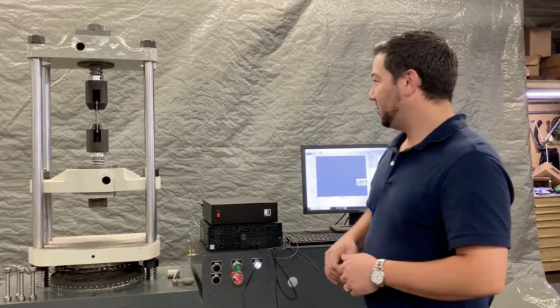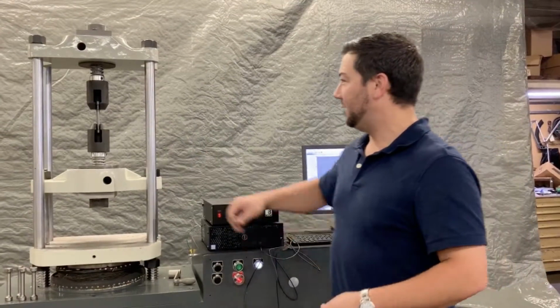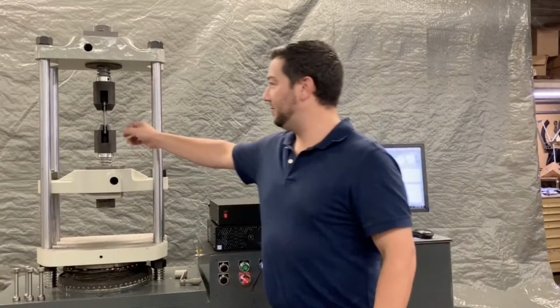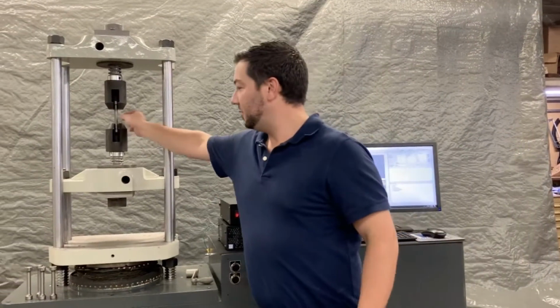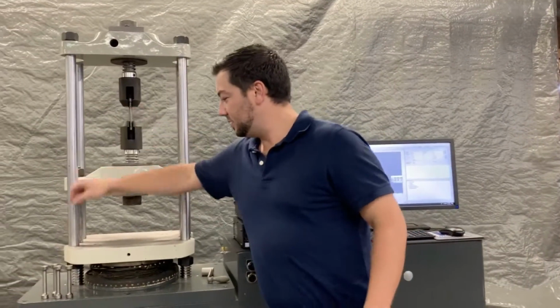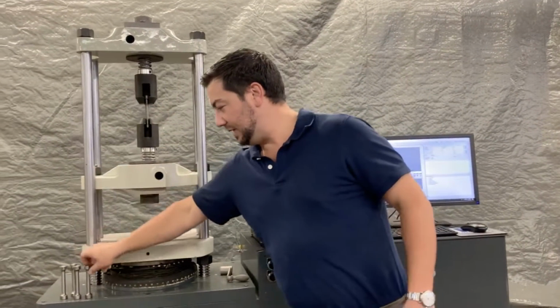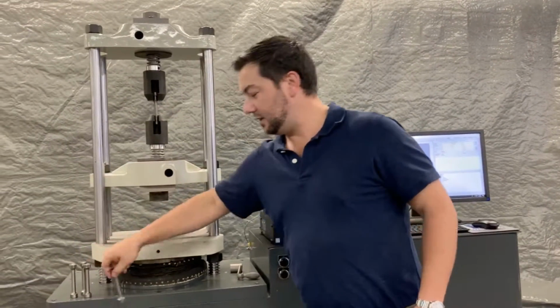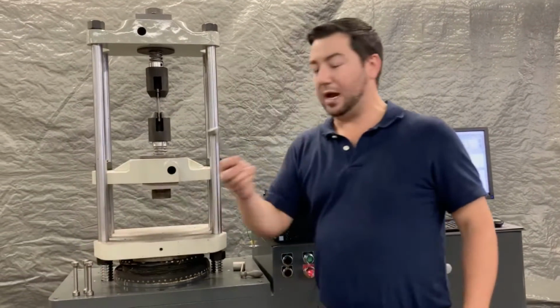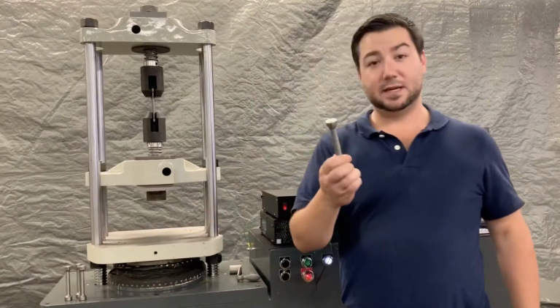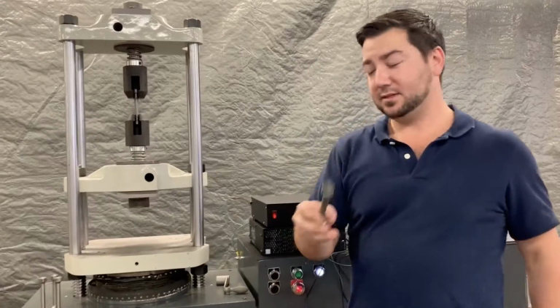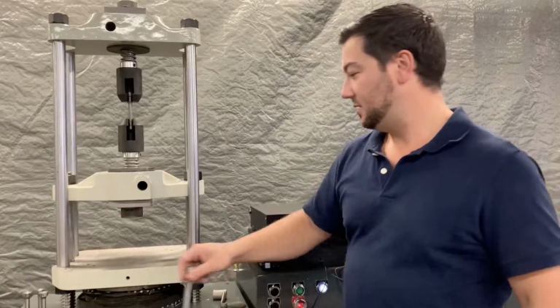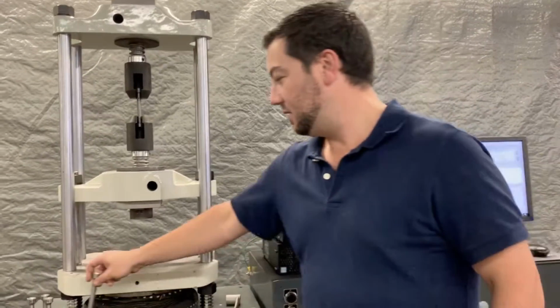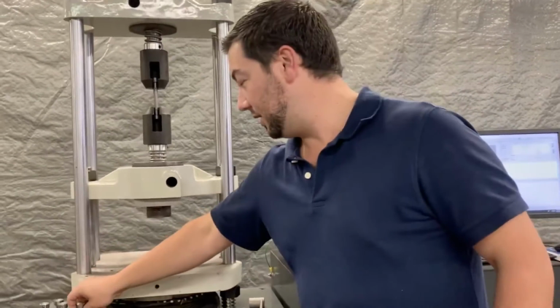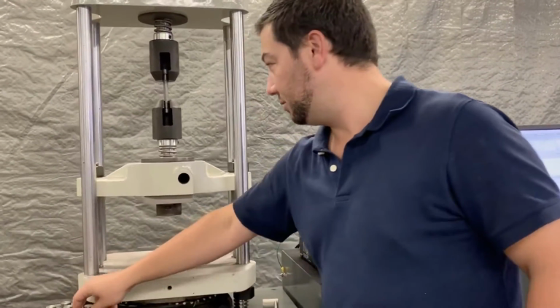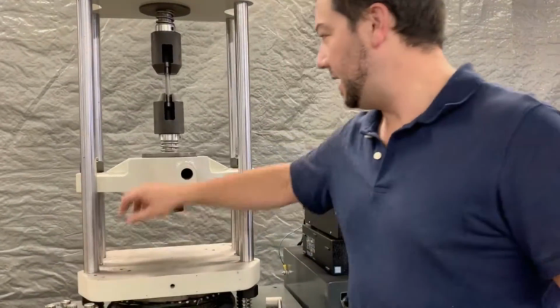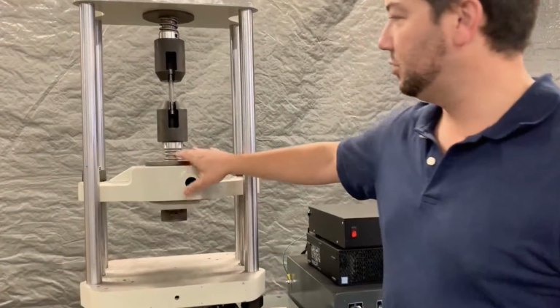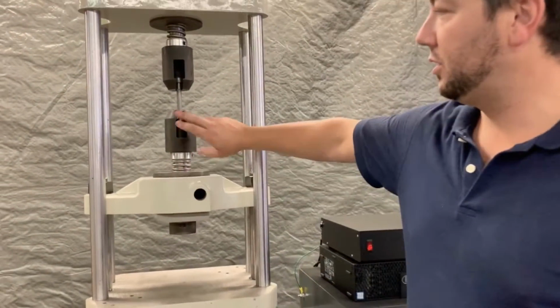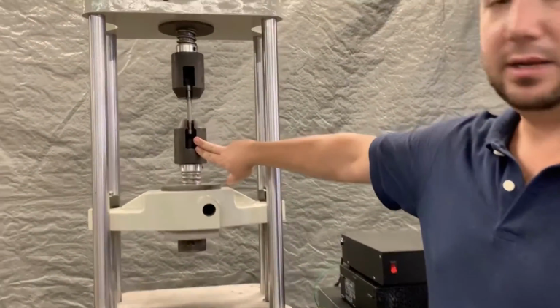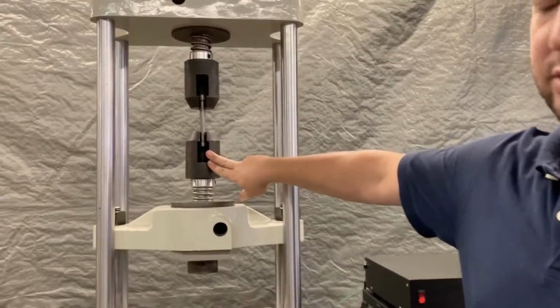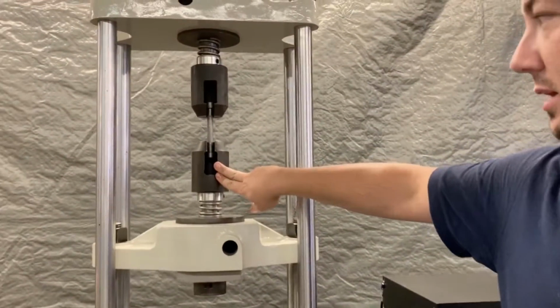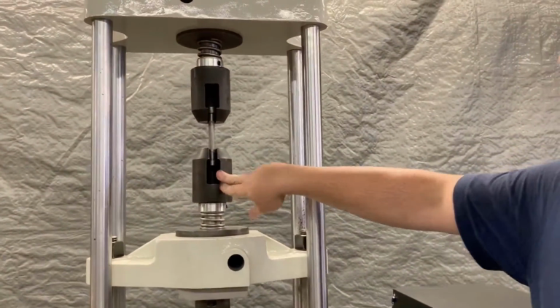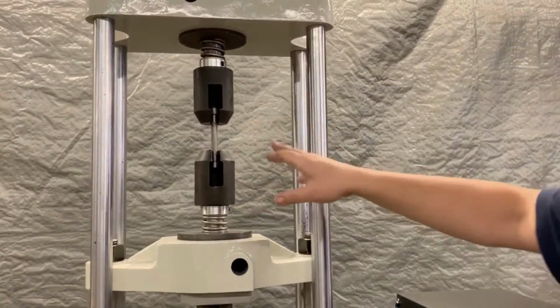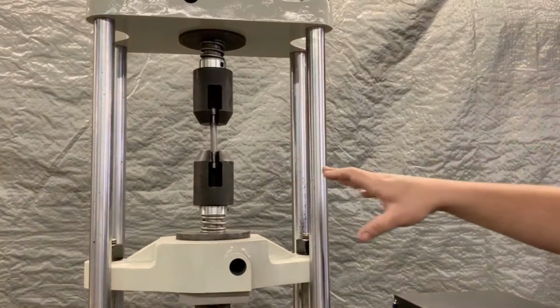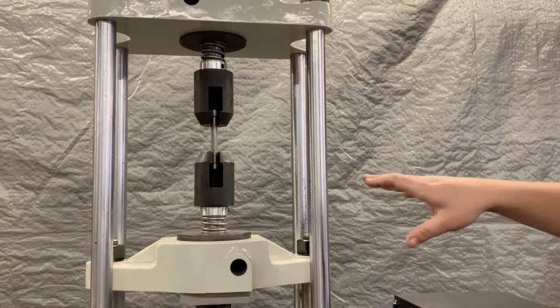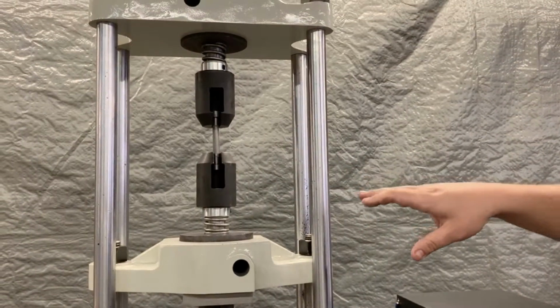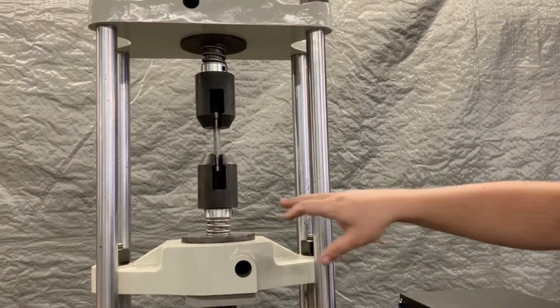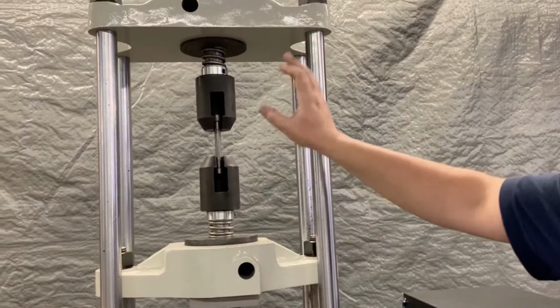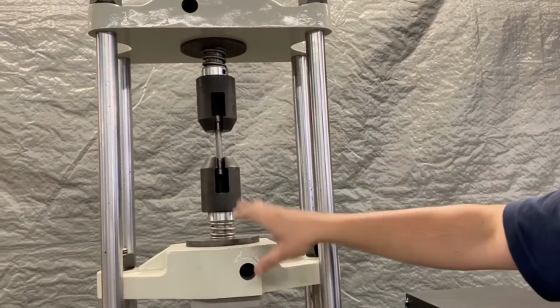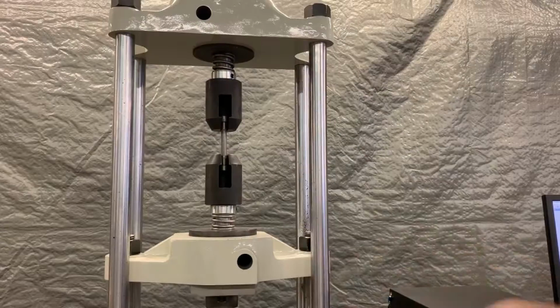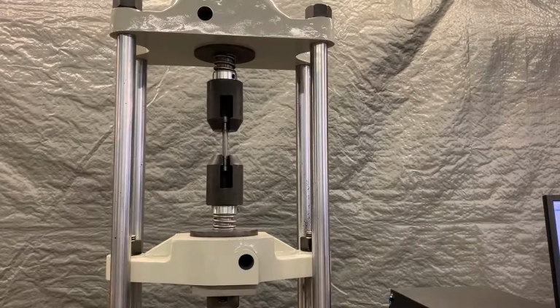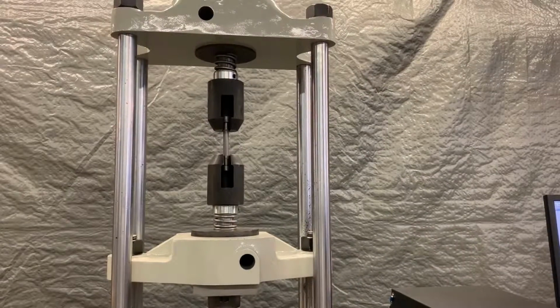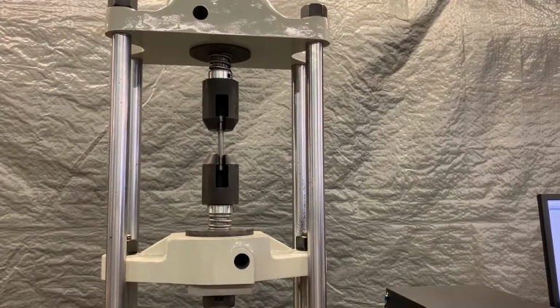Right now we have 88 round specimens going into hanging tooling with button head holders. Great high production build out. We're doing a lot of round samples very quickly.